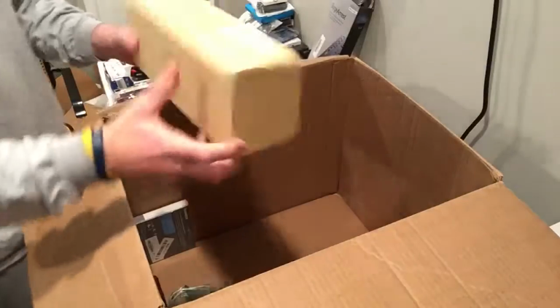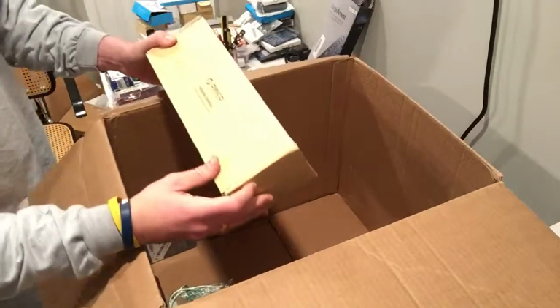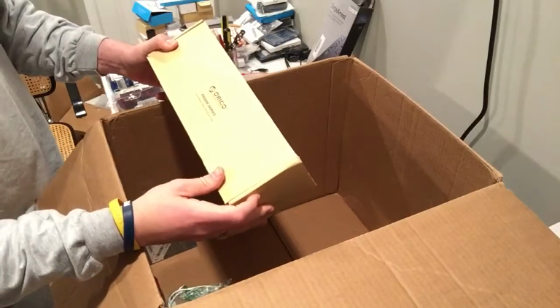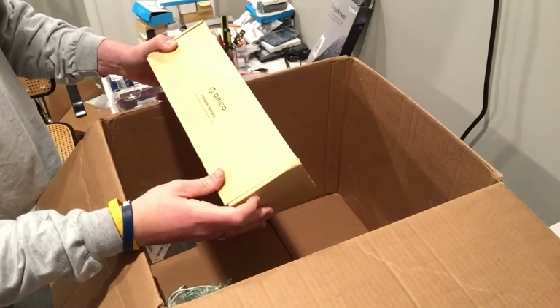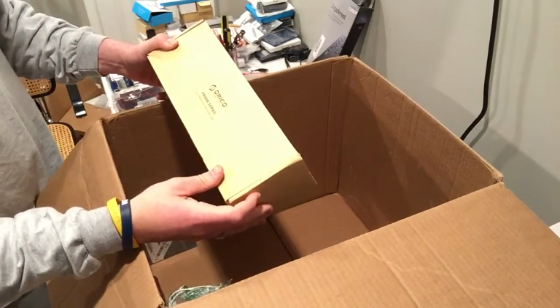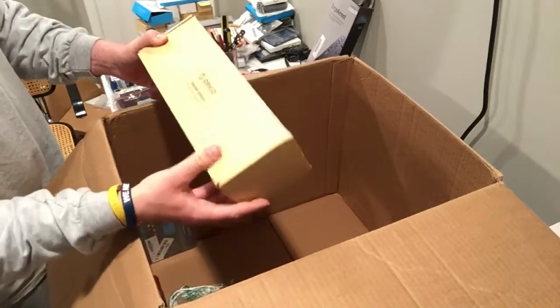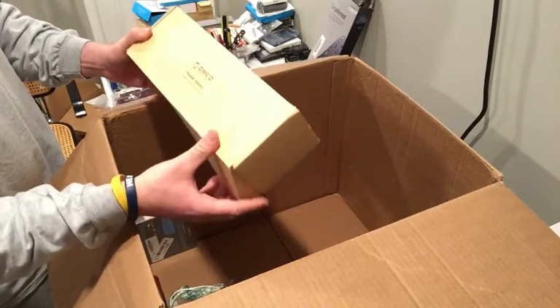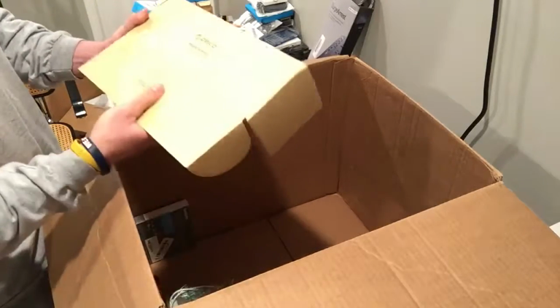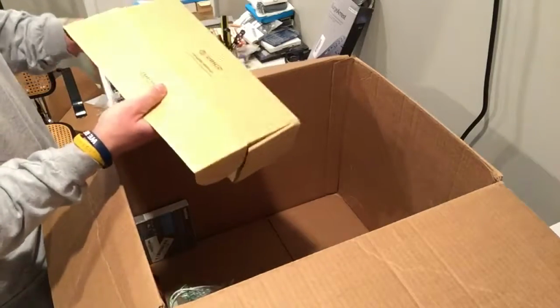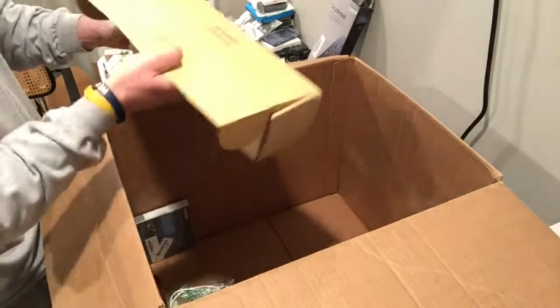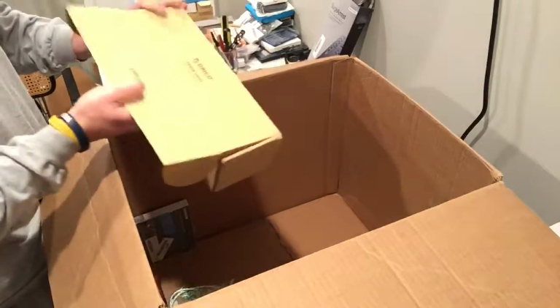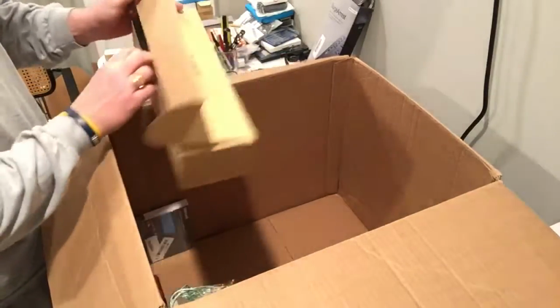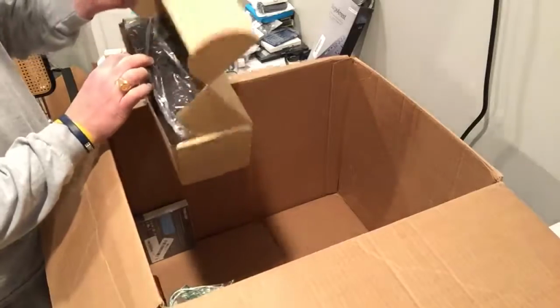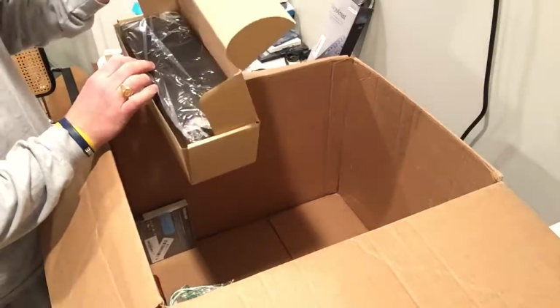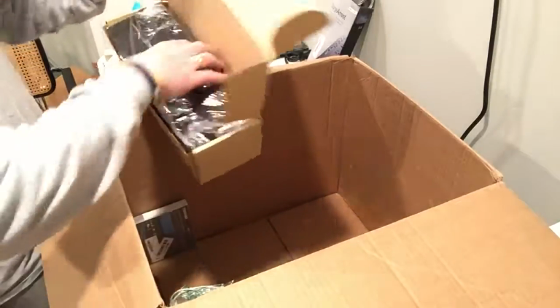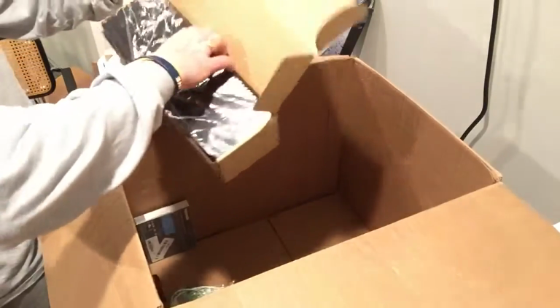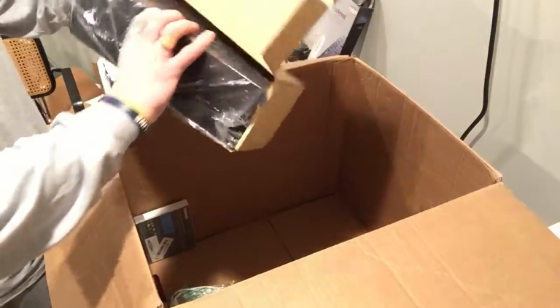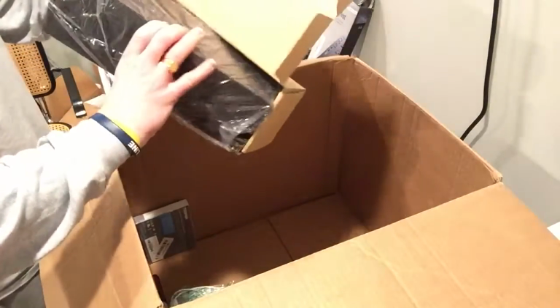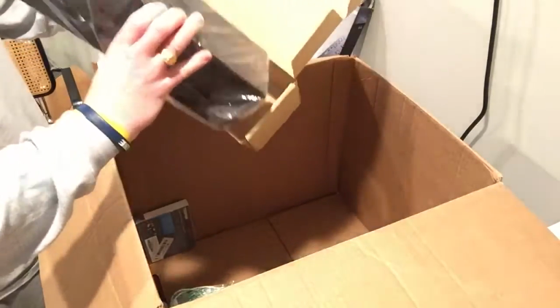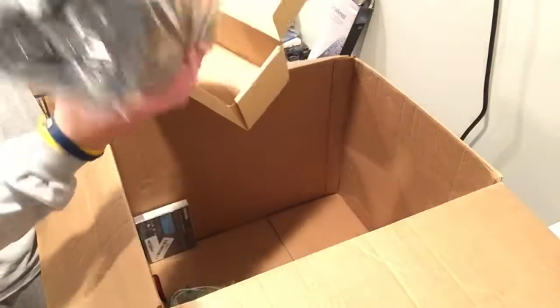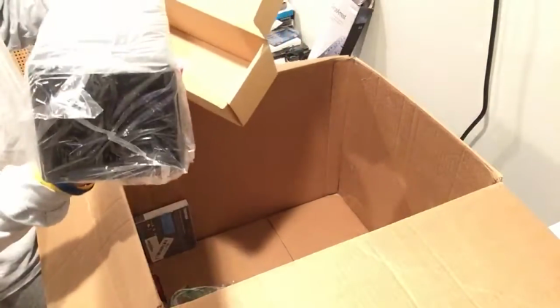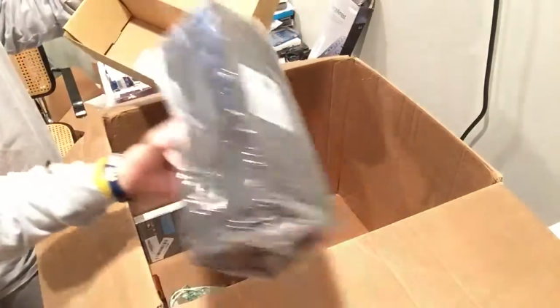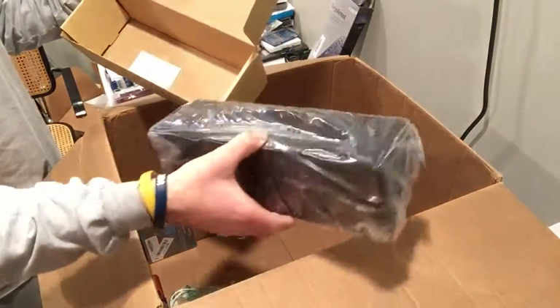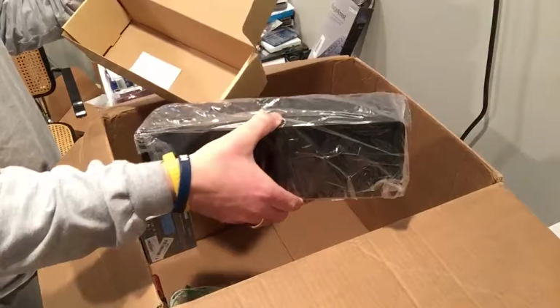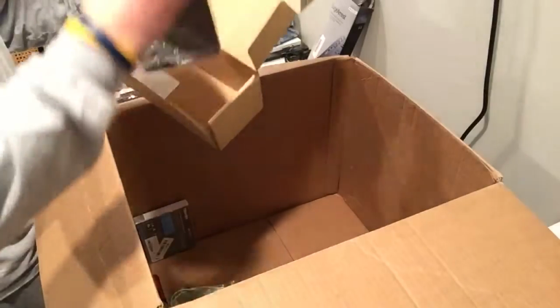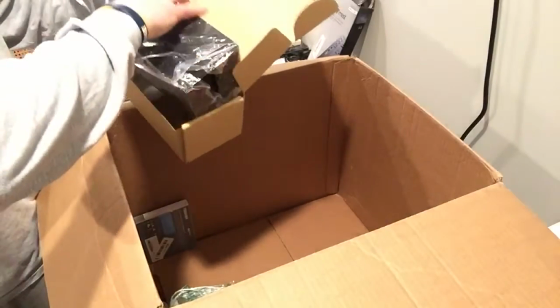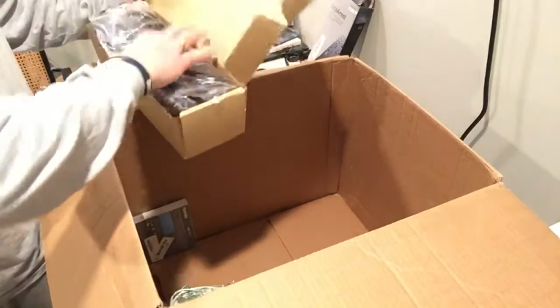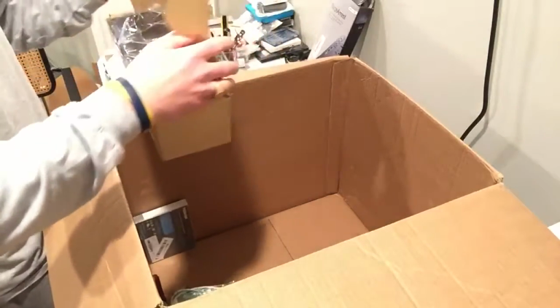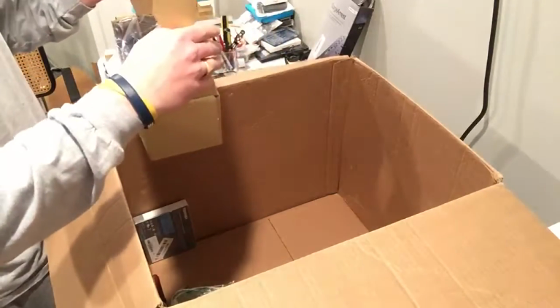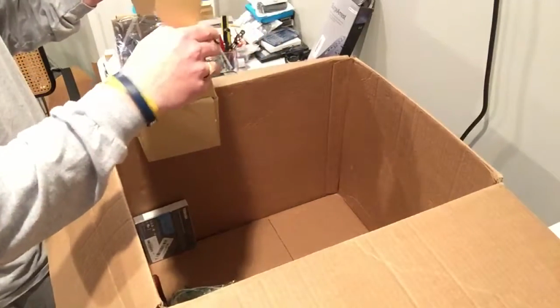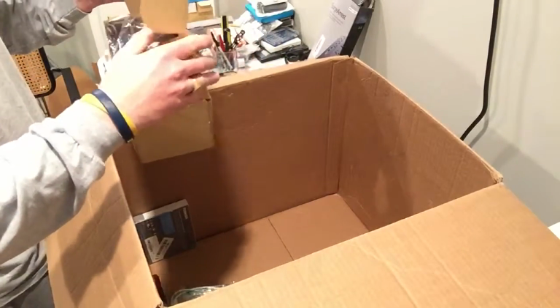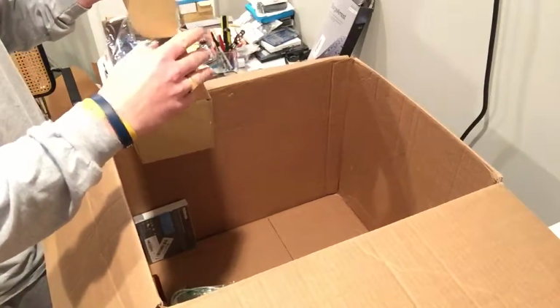This is a socket box — looks like you put your cords in here. No idea. But I'll look that one up. Otherwise it's going to donate.